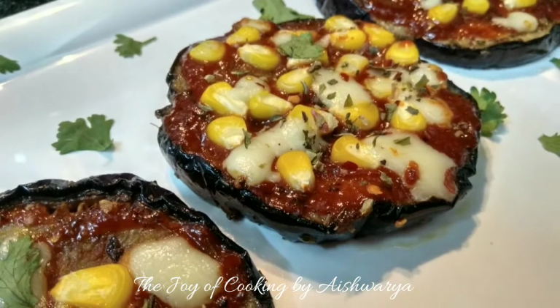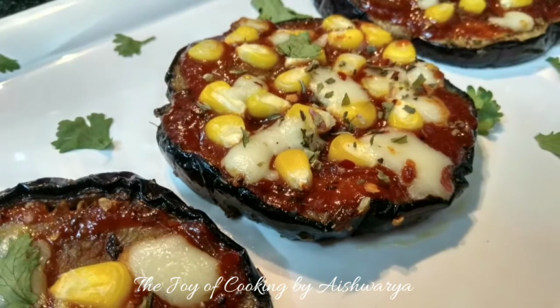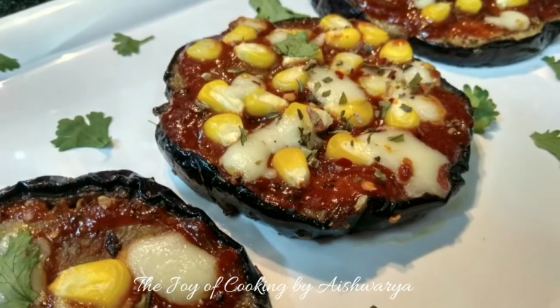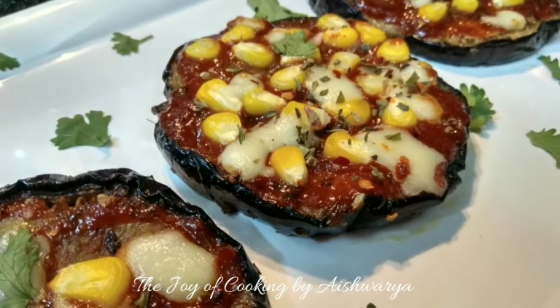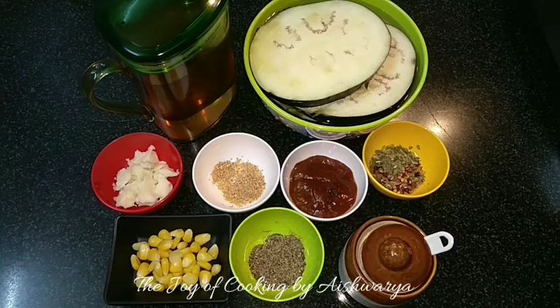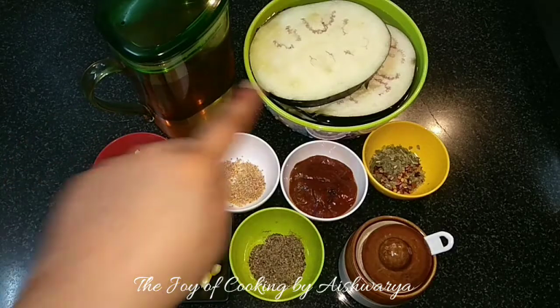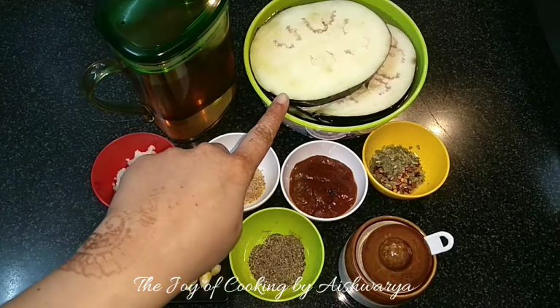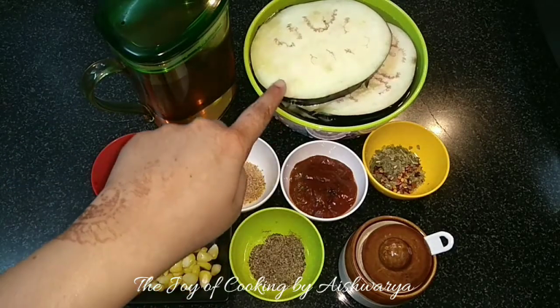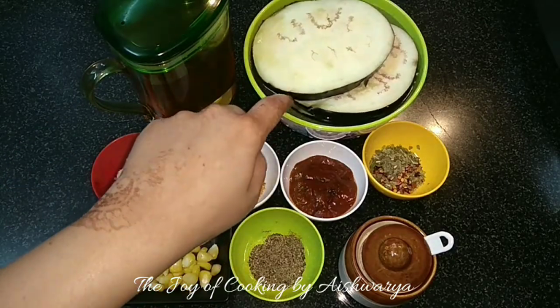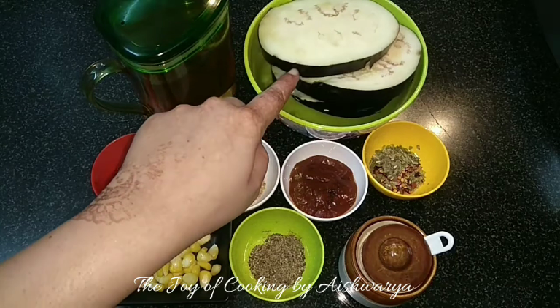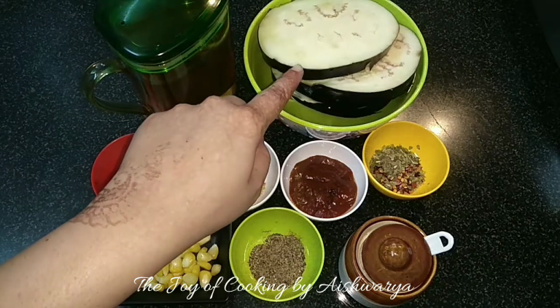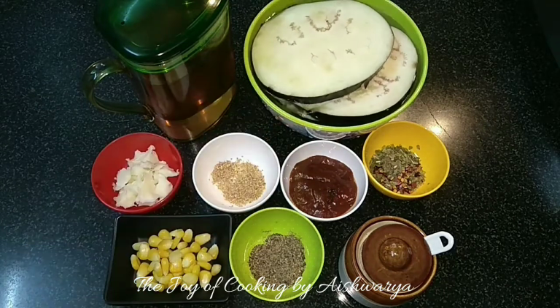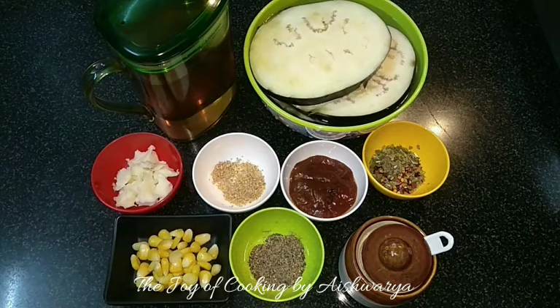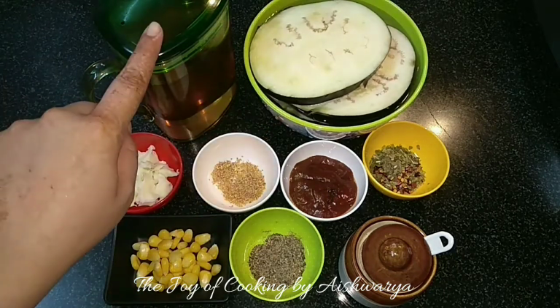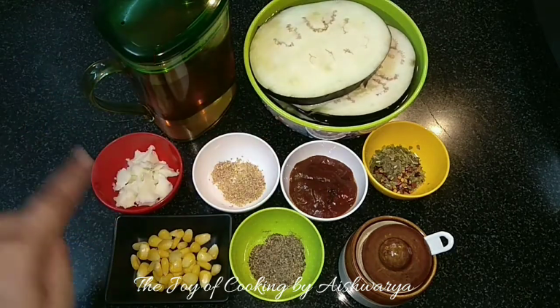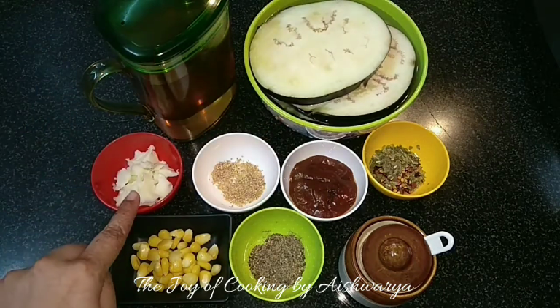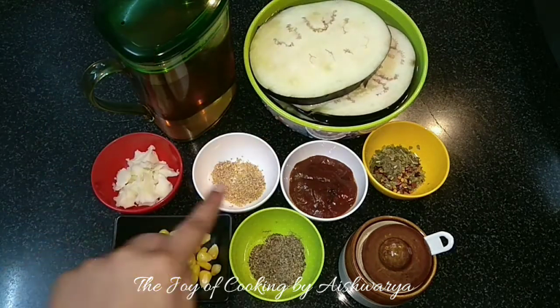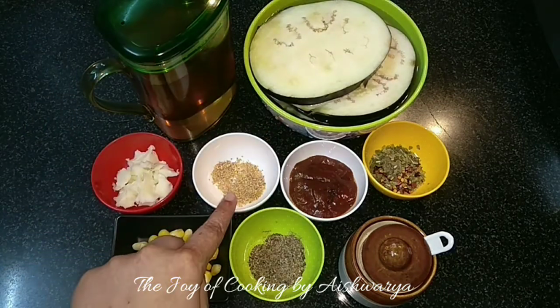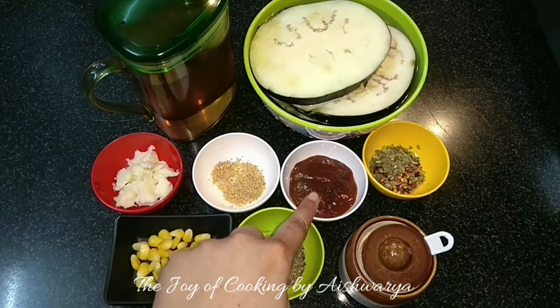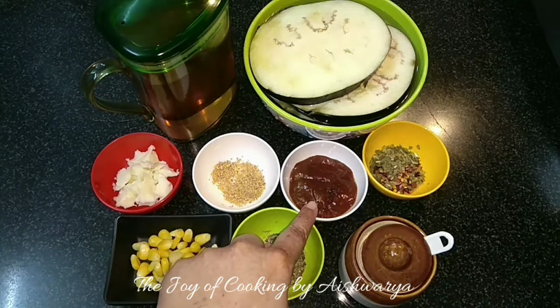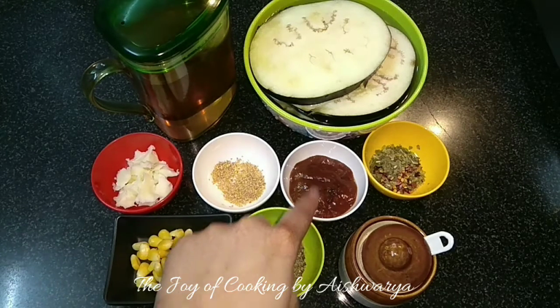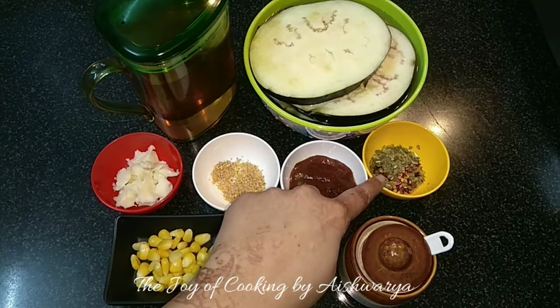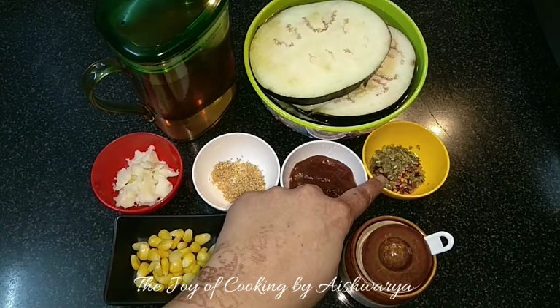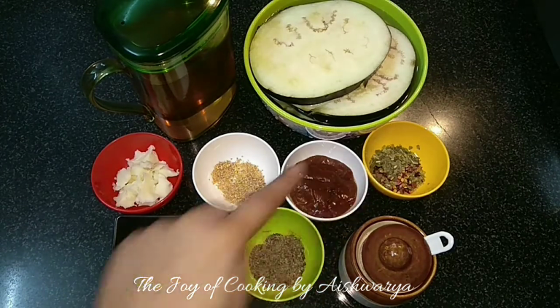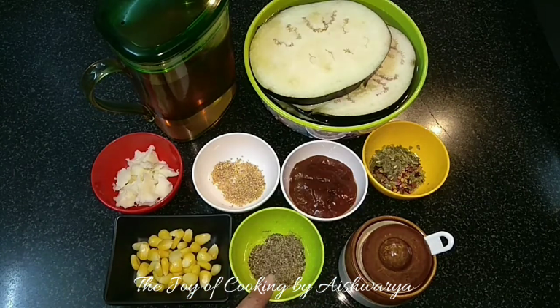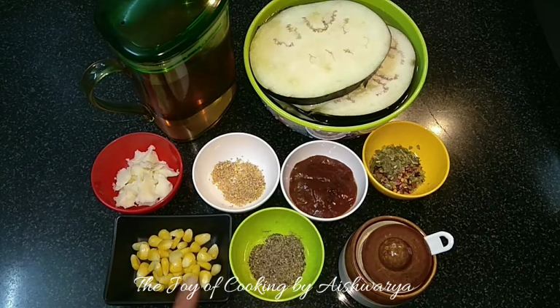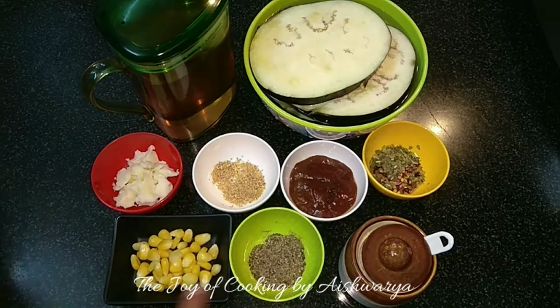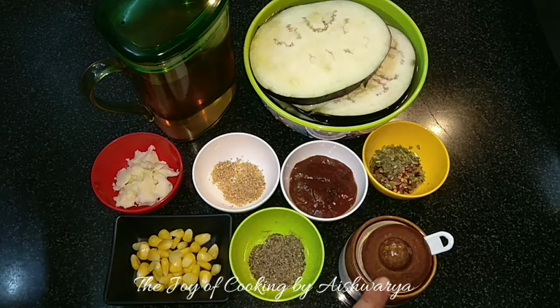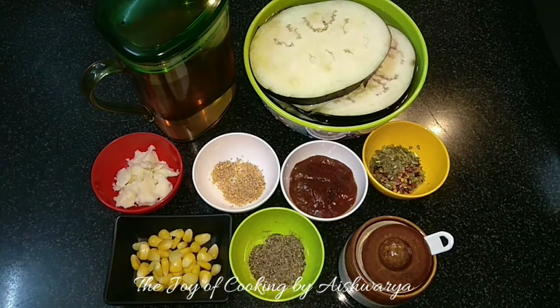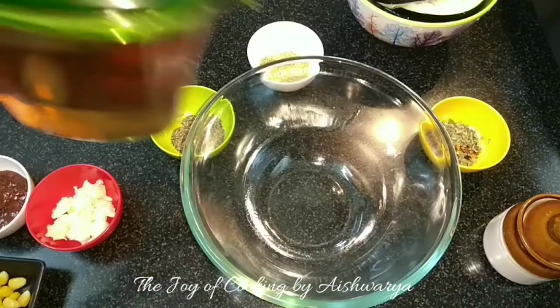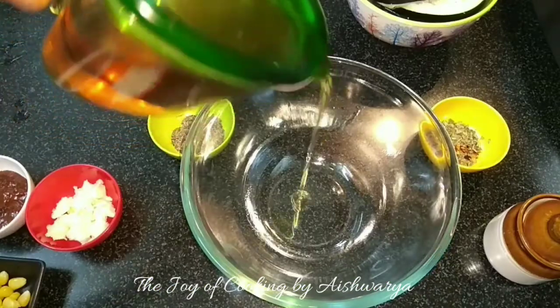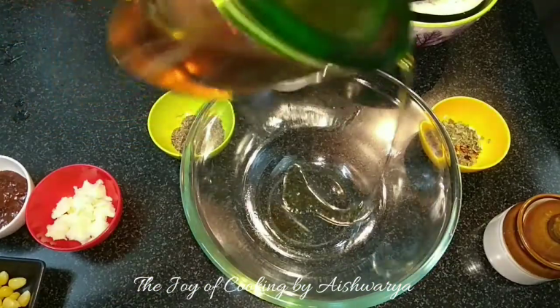For that we require: Eggplant cut into round shapes, Oil, Cheese, Garlic Powder, Pizza Sauce, Mixed Herbs, Black Pepper, Boiled Sweet Corn, and Salt.